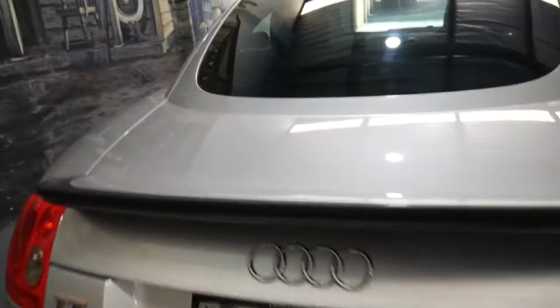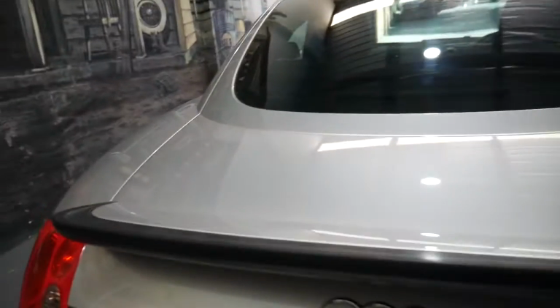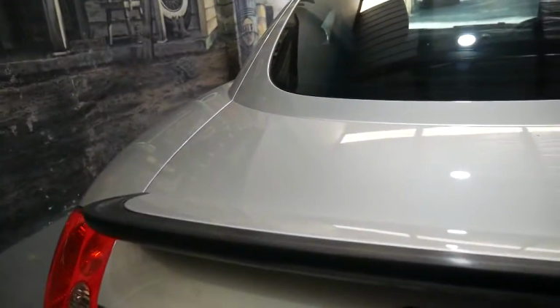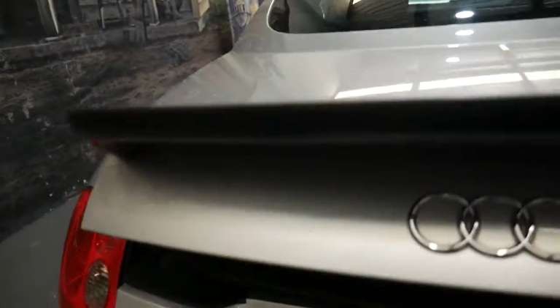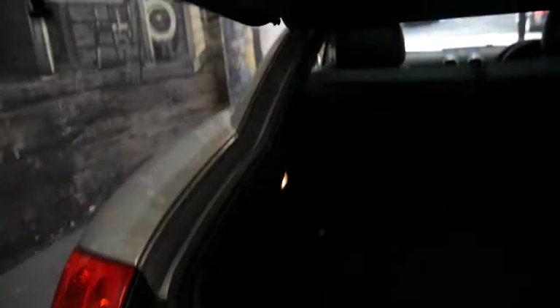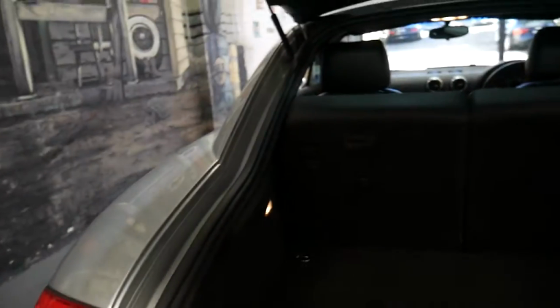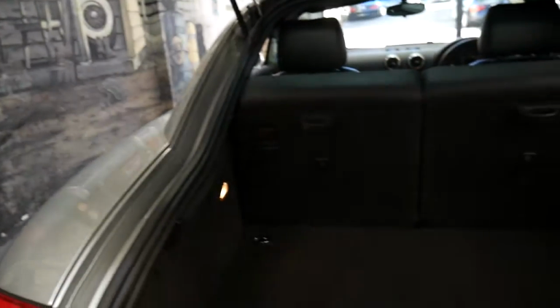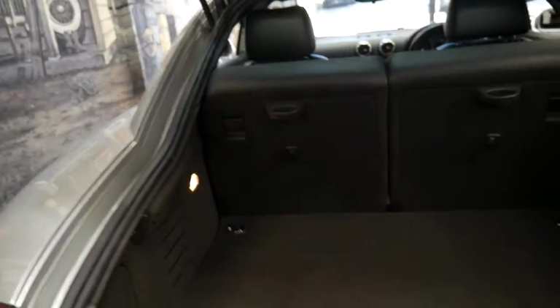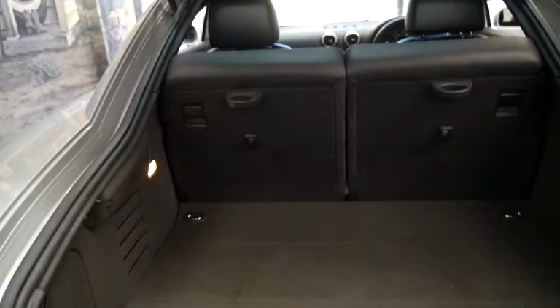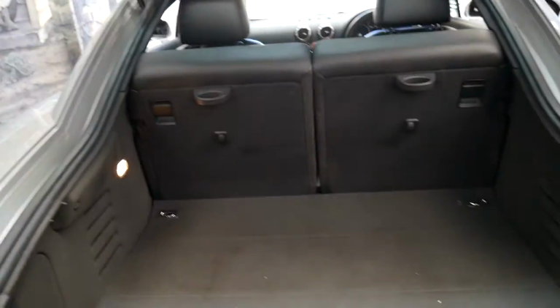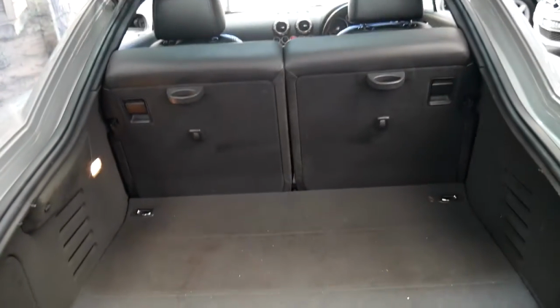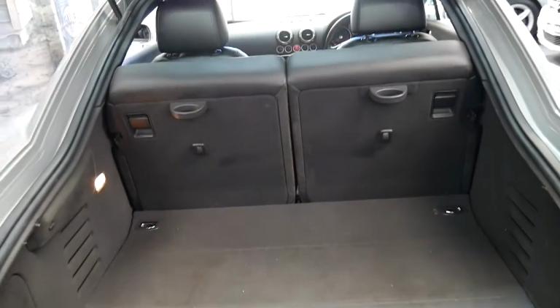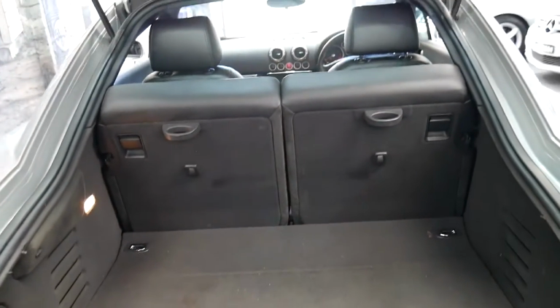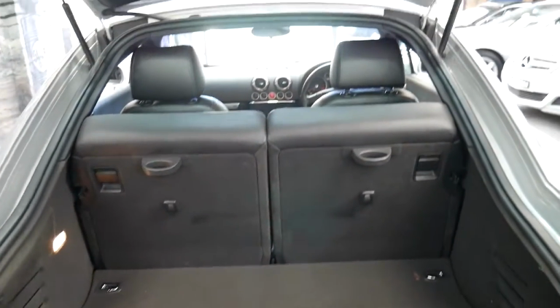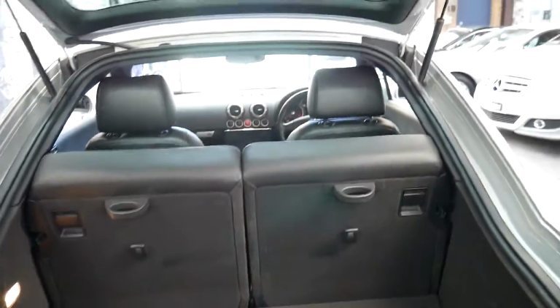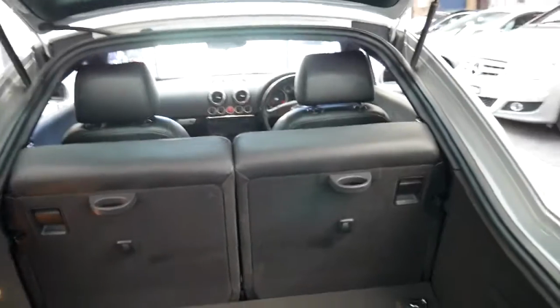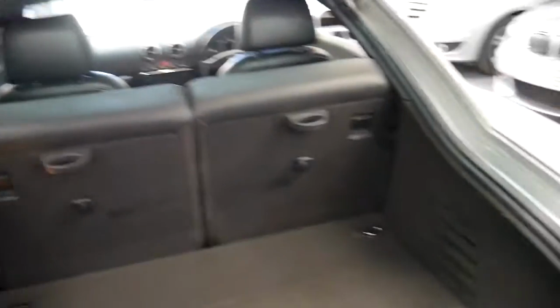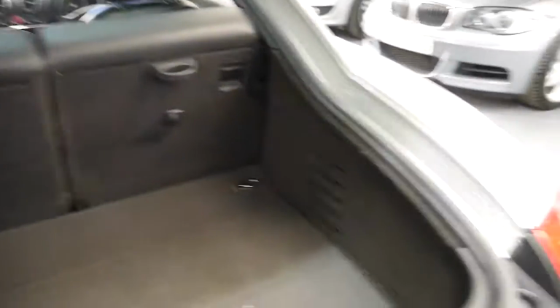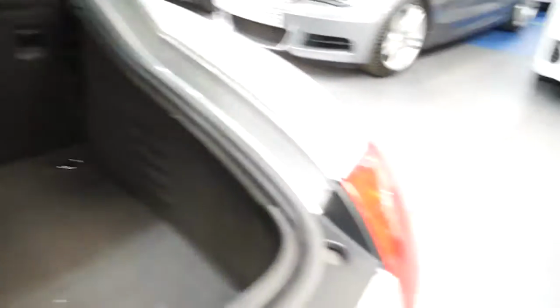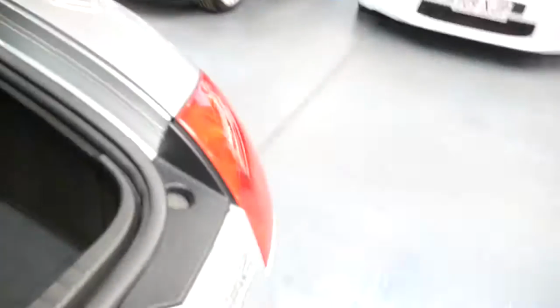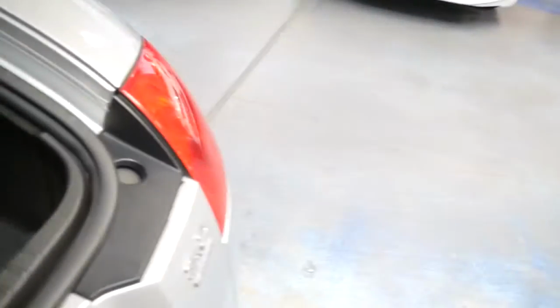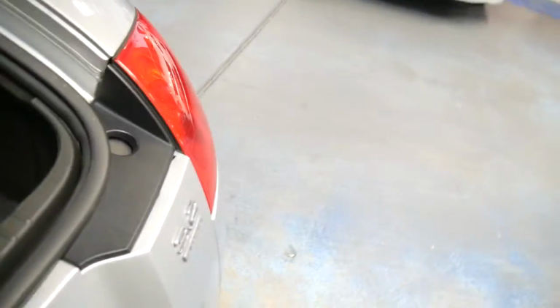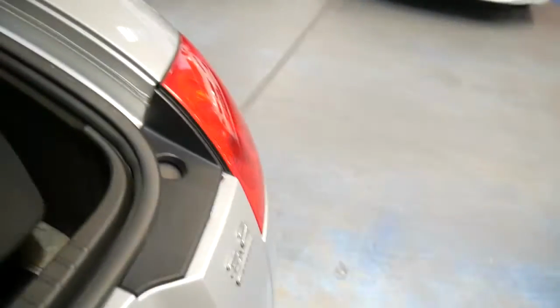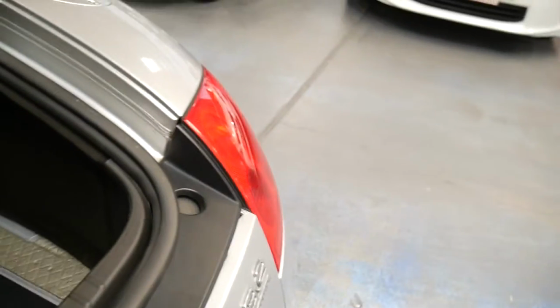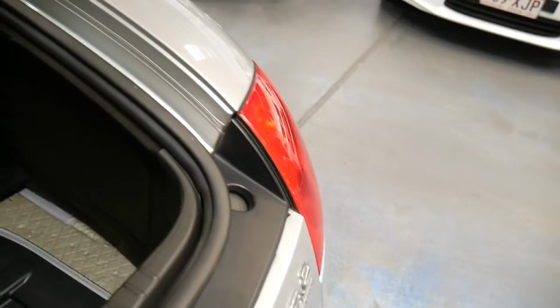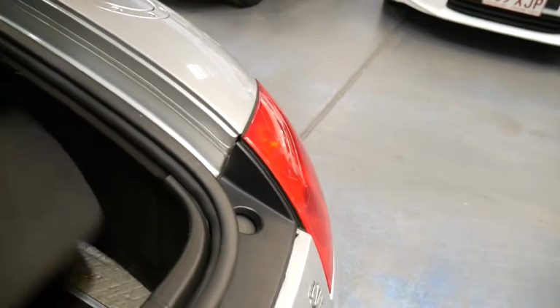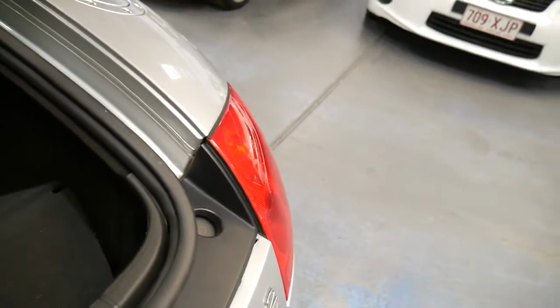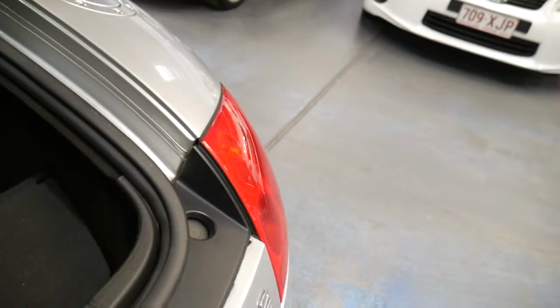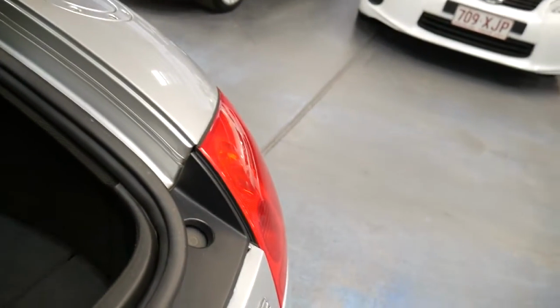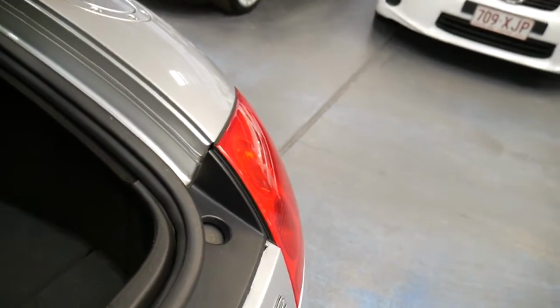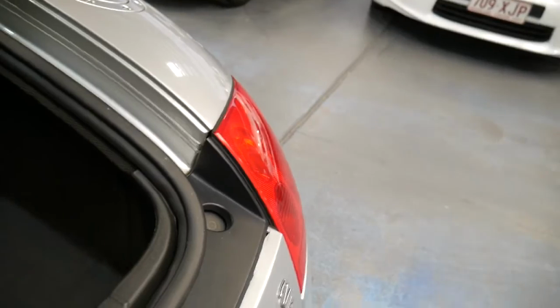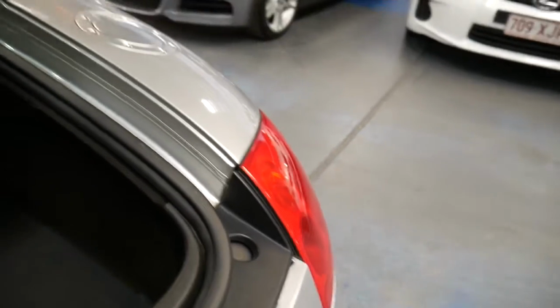Surprisingly, you've got a large boot and the back seats even fold down. It does have a spare tyre which is great.